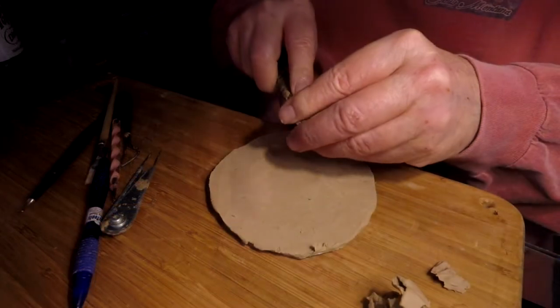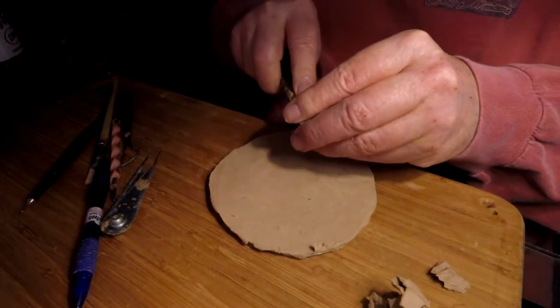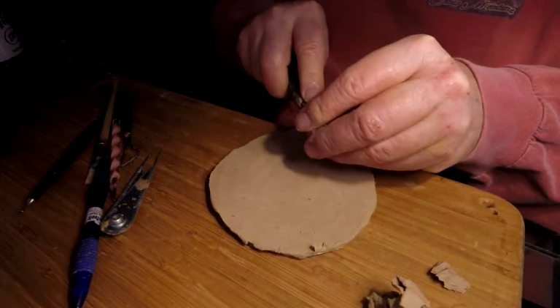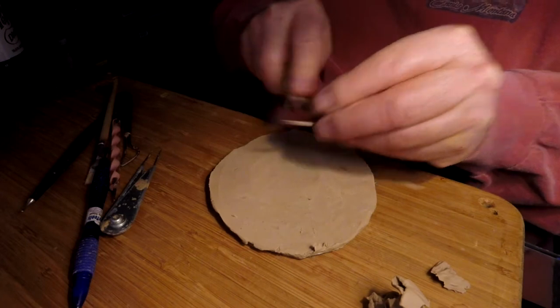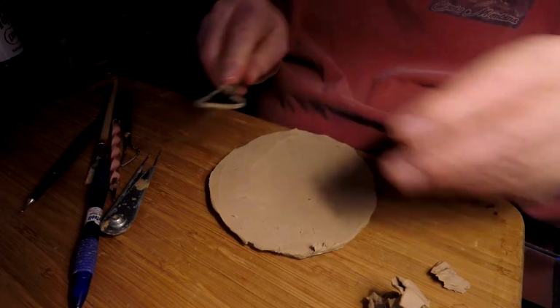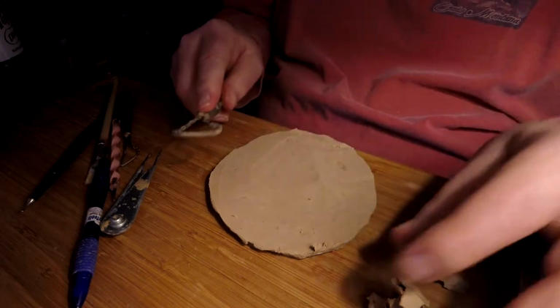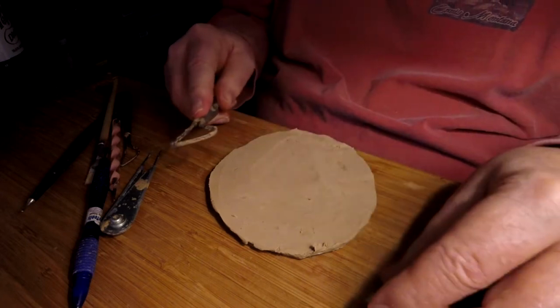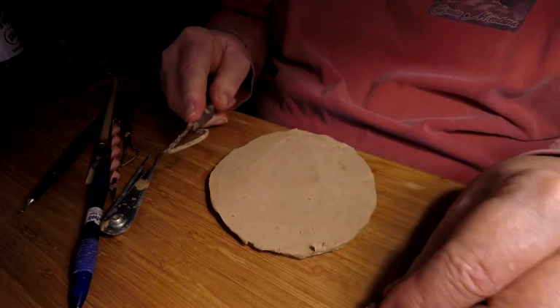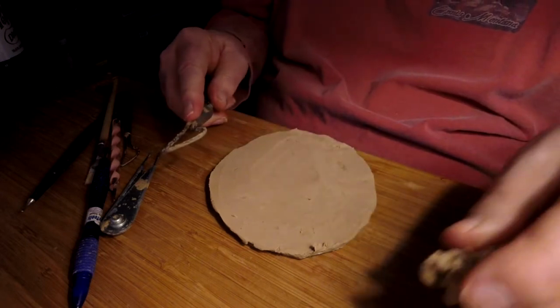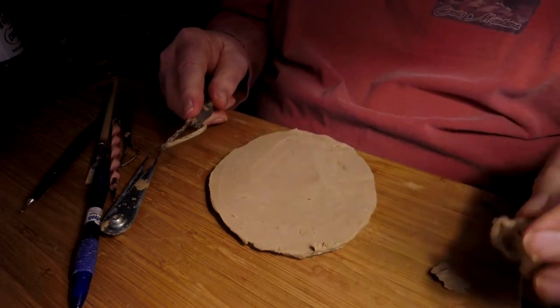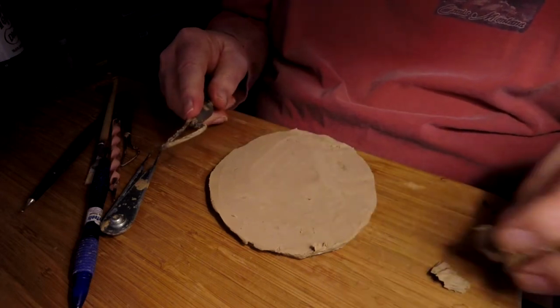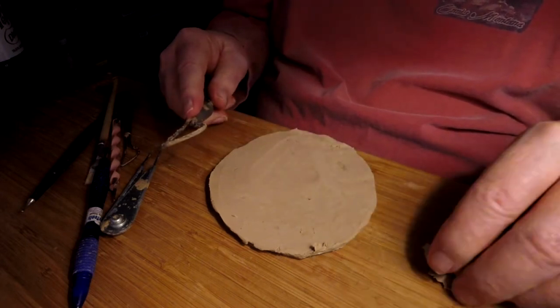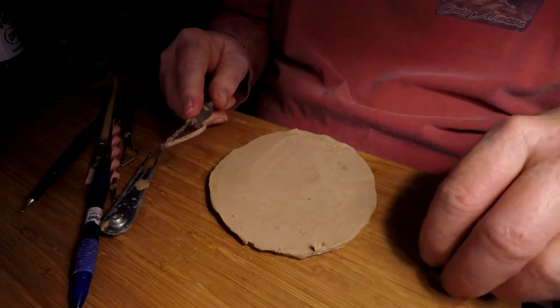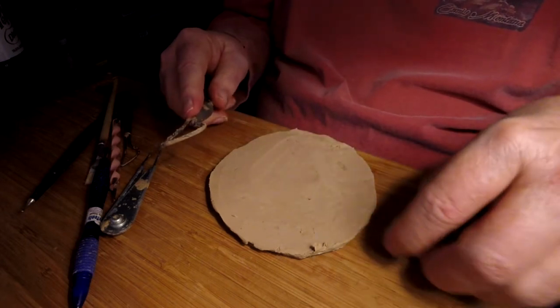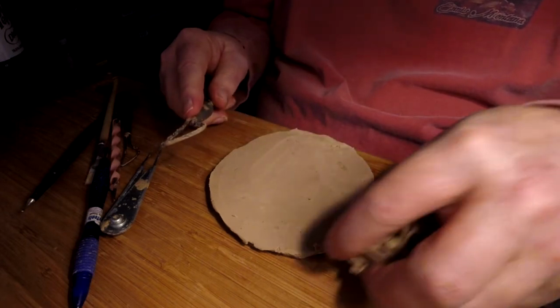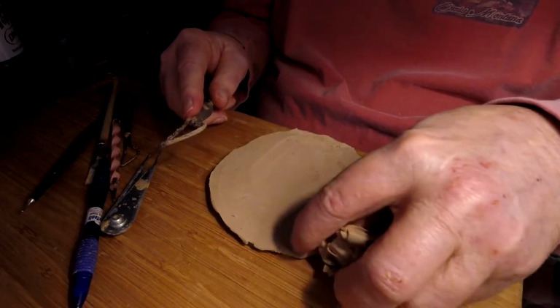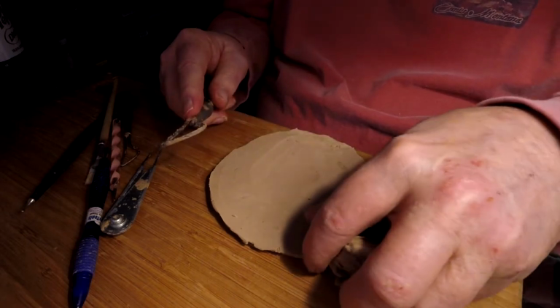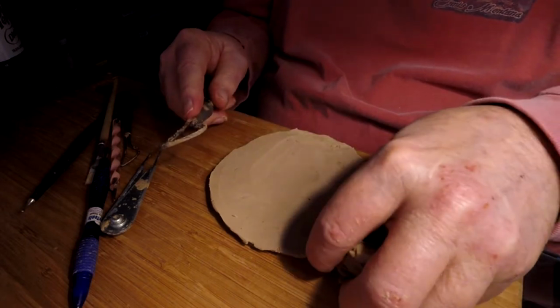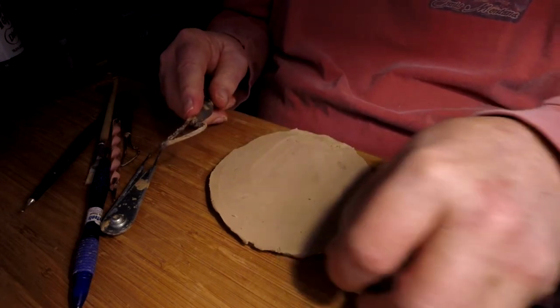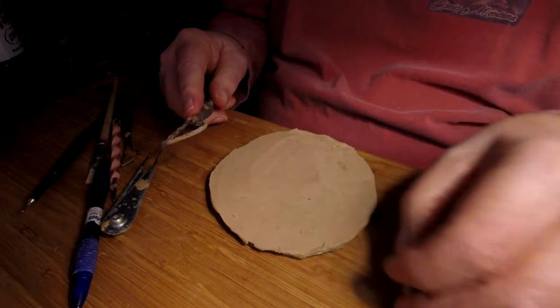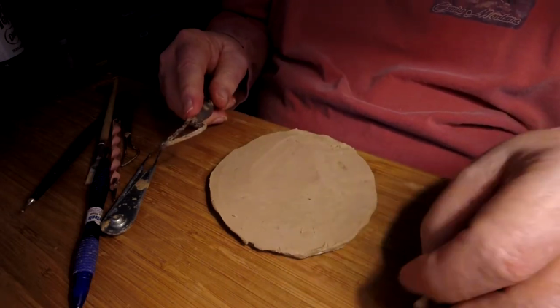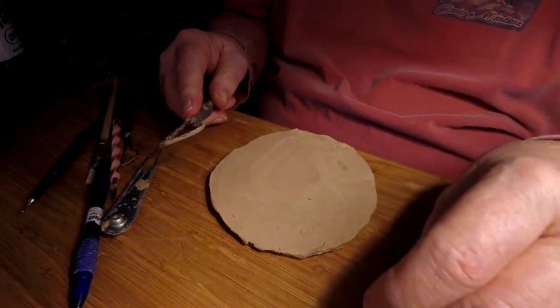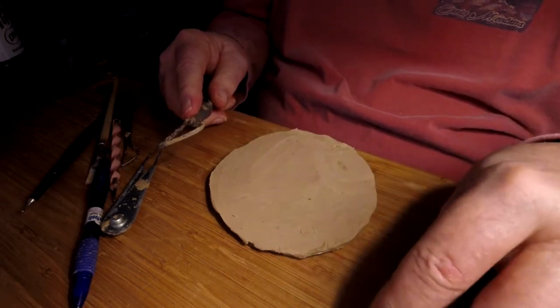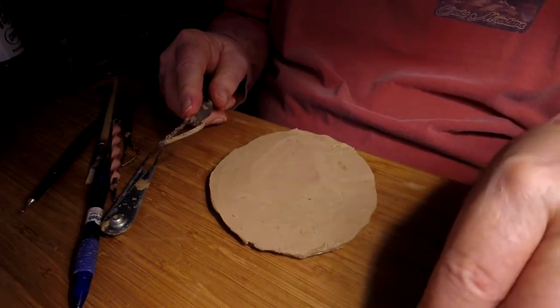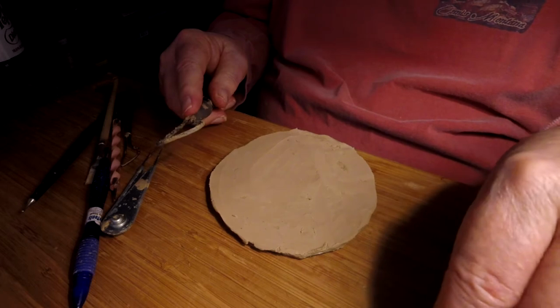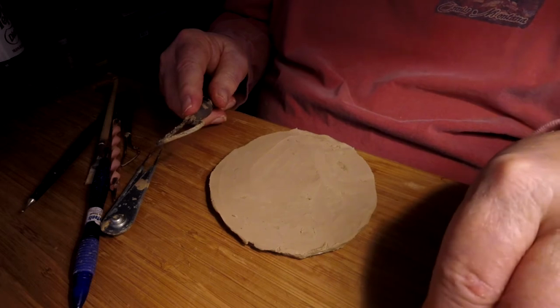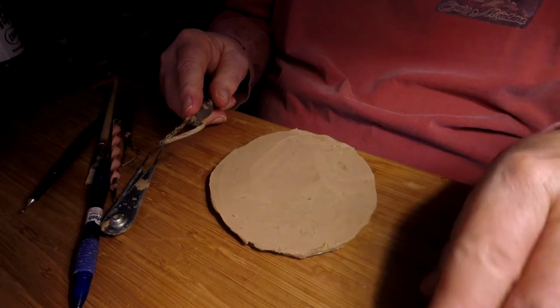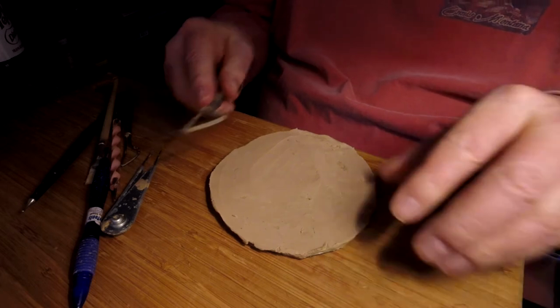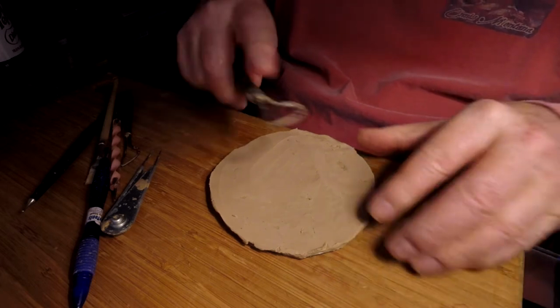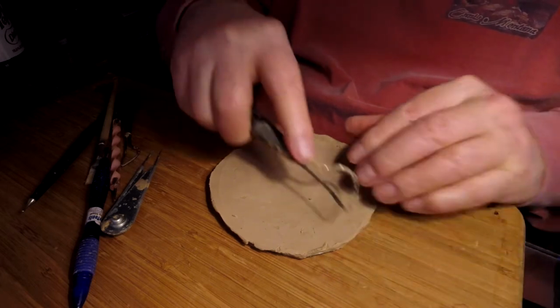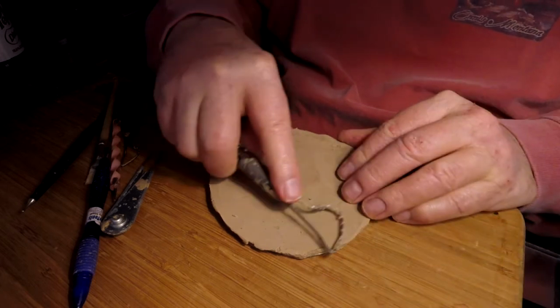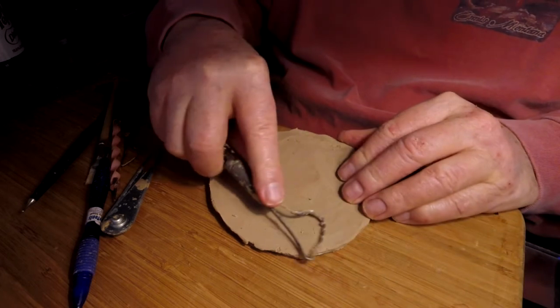I've got my cameras mounted on two medicine bottles with little clay underneath them to hold them in place.